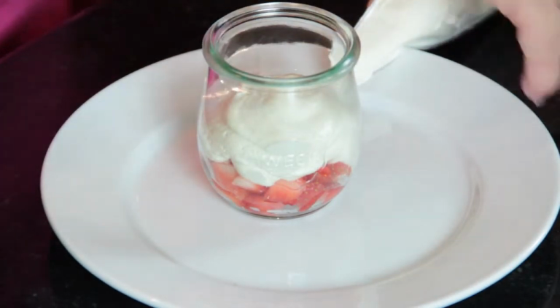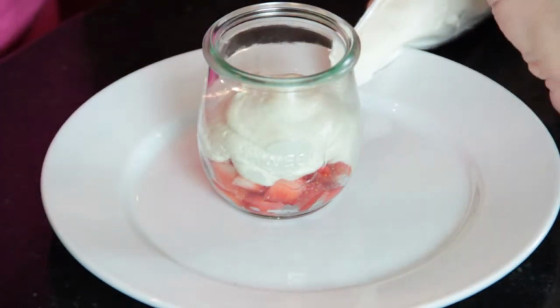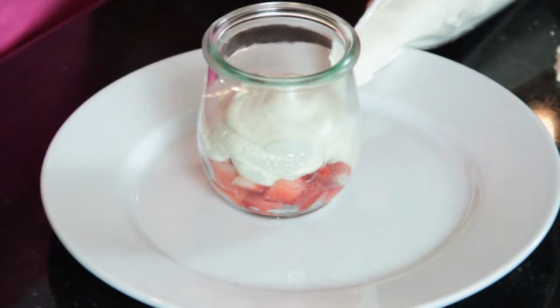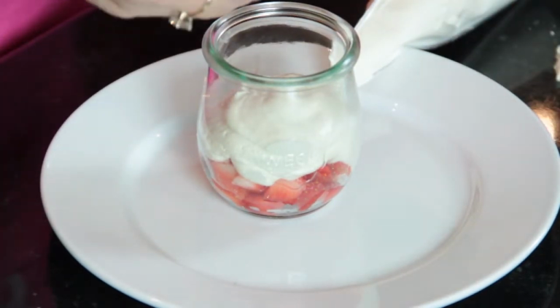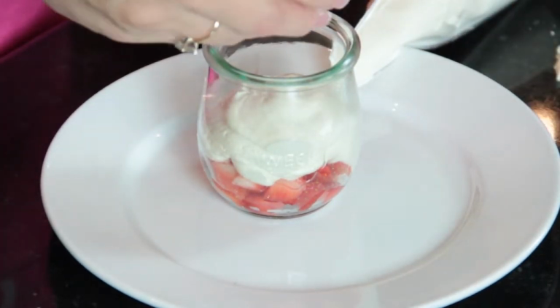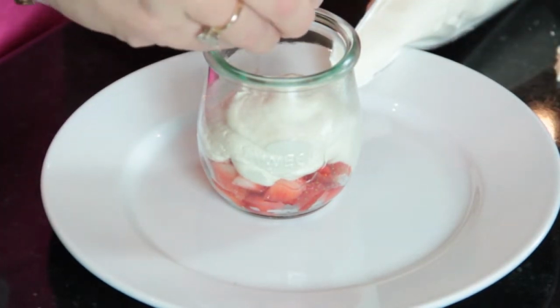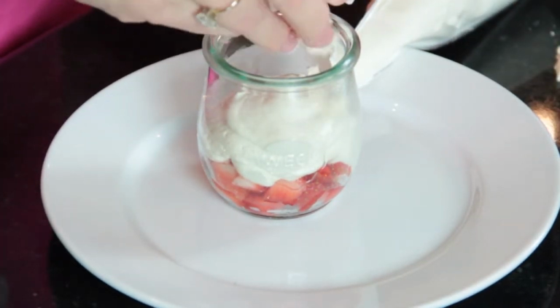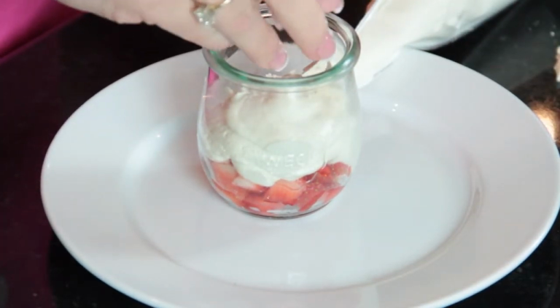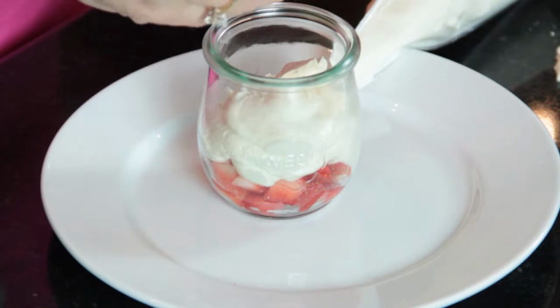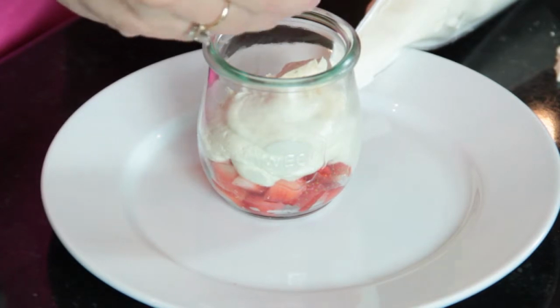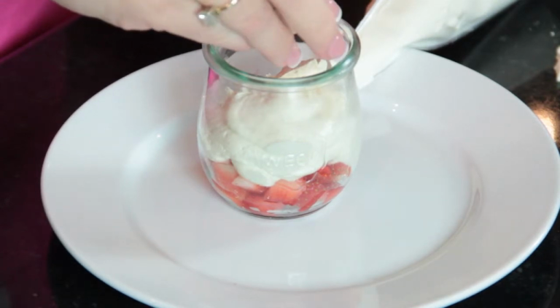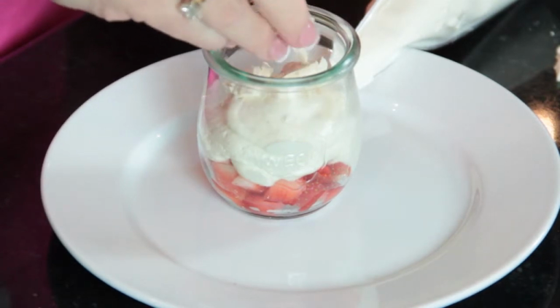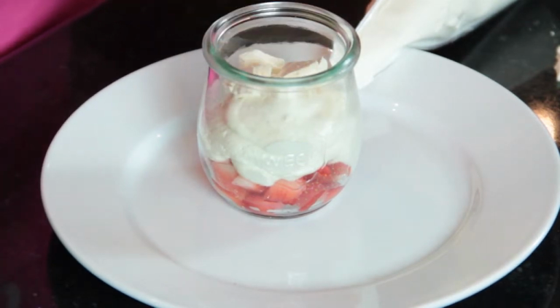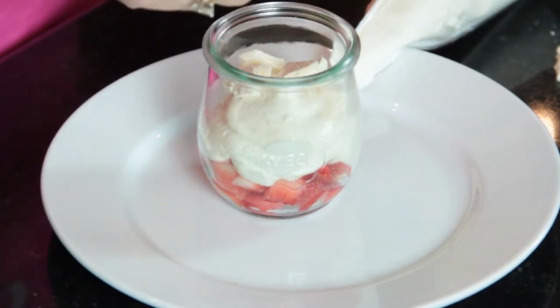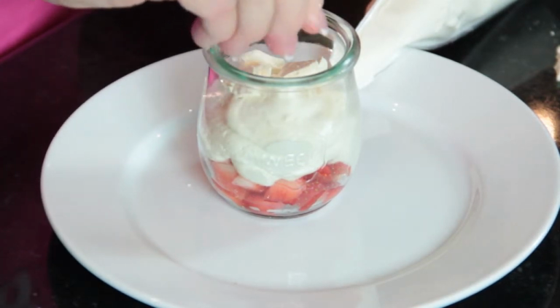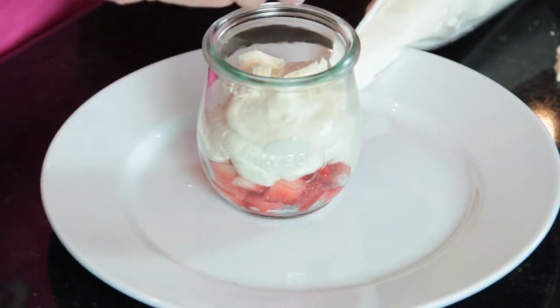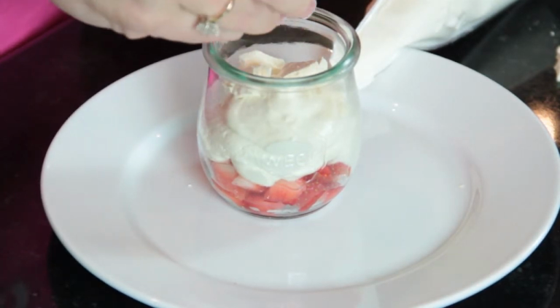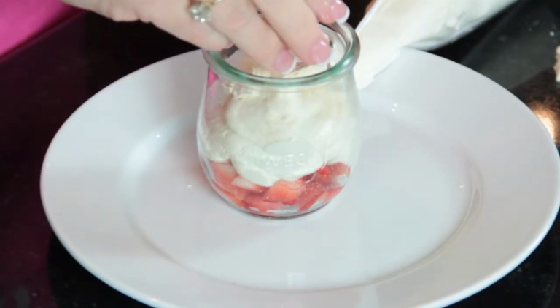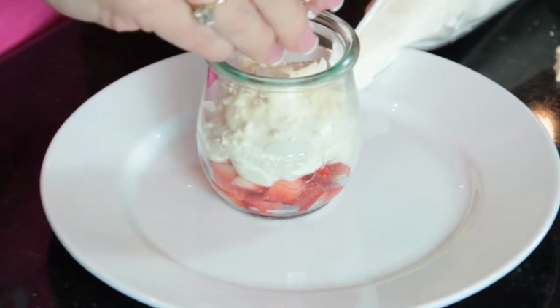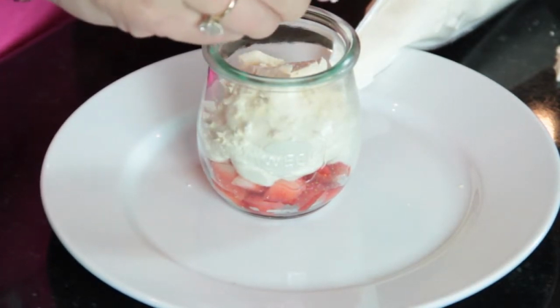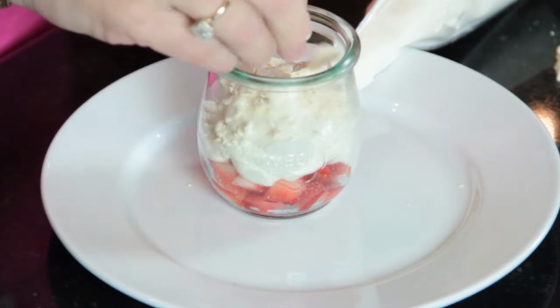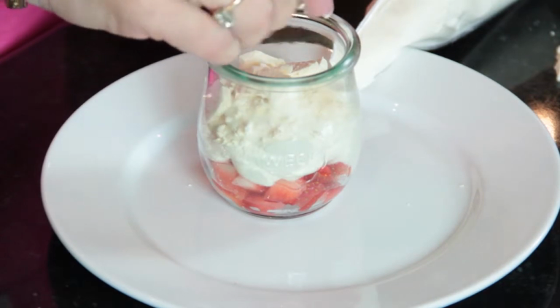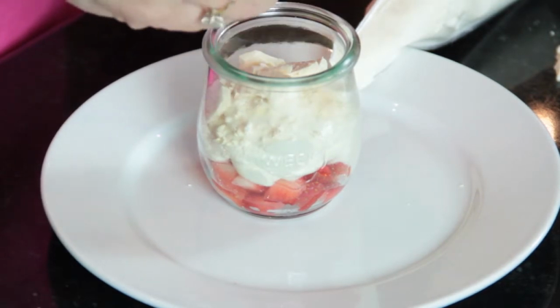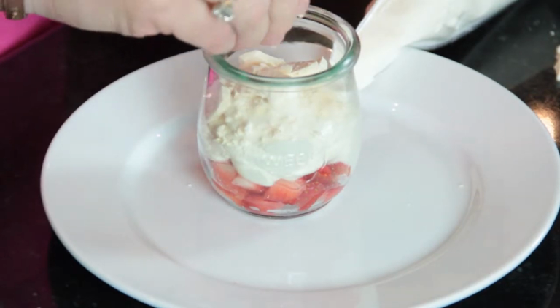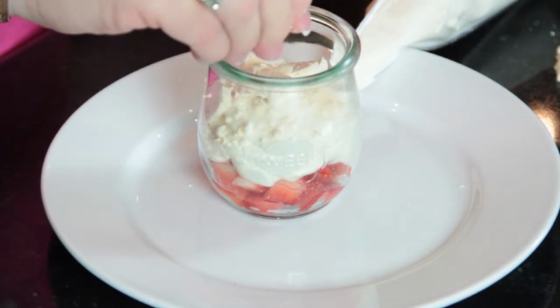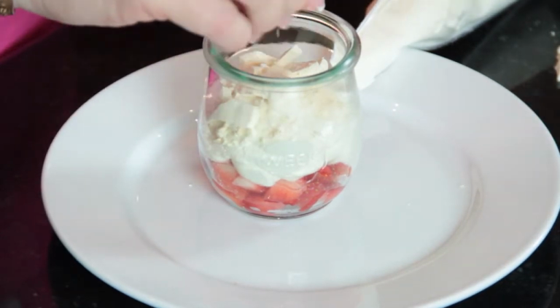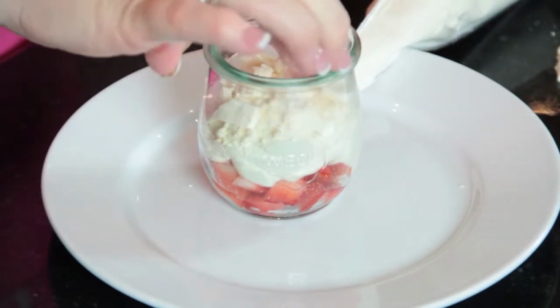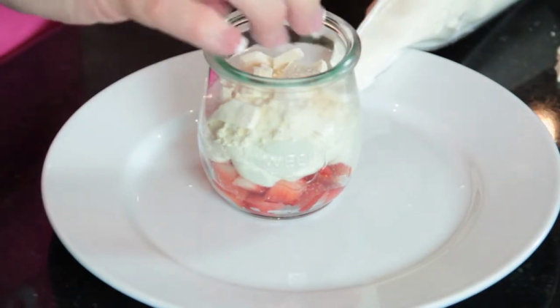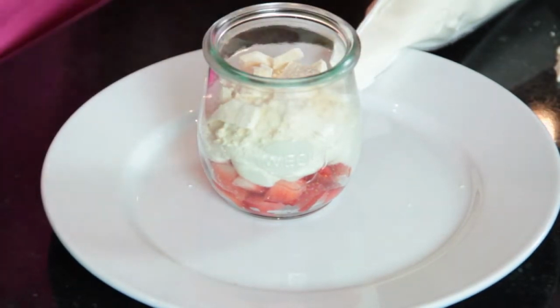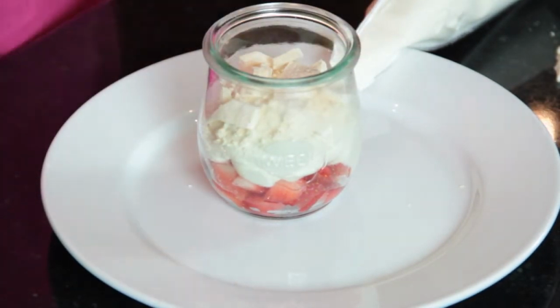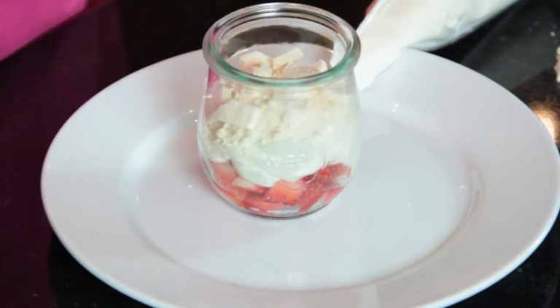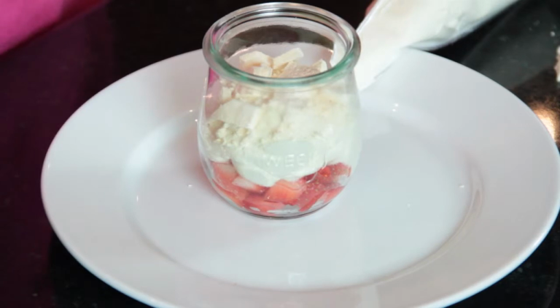And this is just a meringue cookie. You could put pound cake in here, or whatever you wanted to make an official trifle. But I just like the crunchy part of the meringue cookie because then it kind of keeps it still kind of healthy.